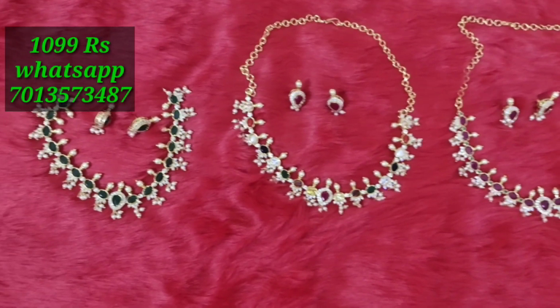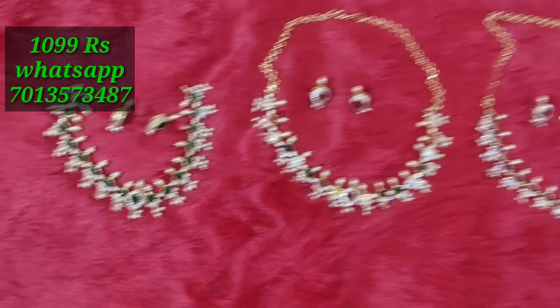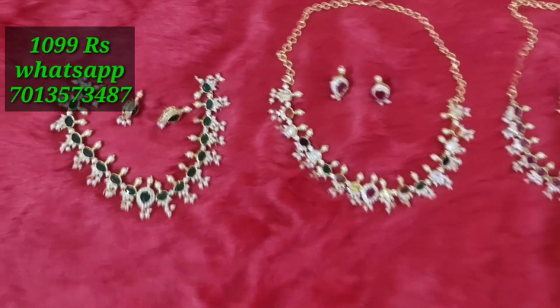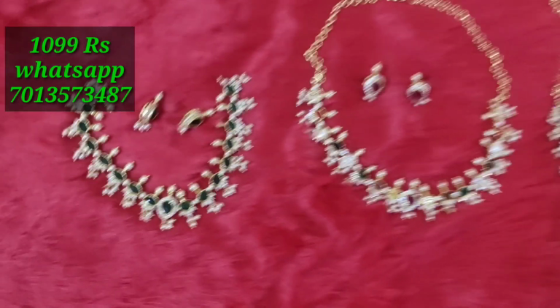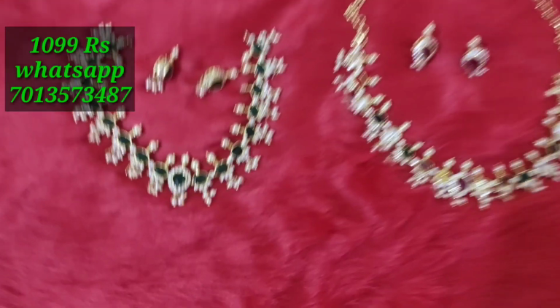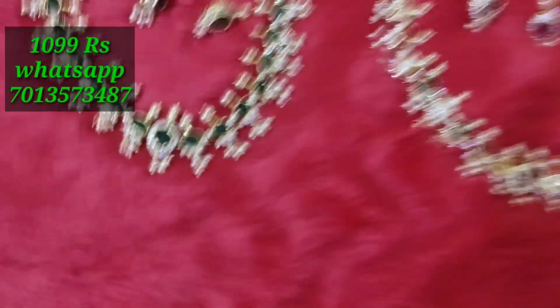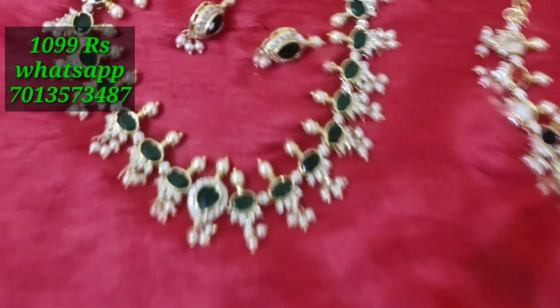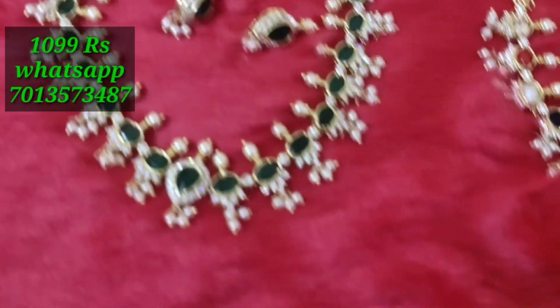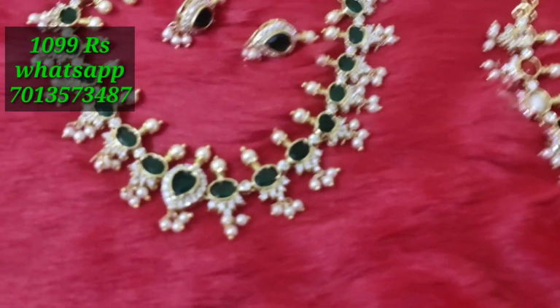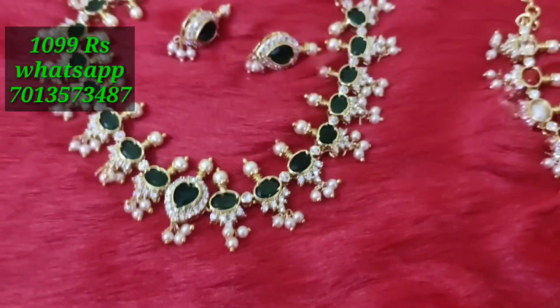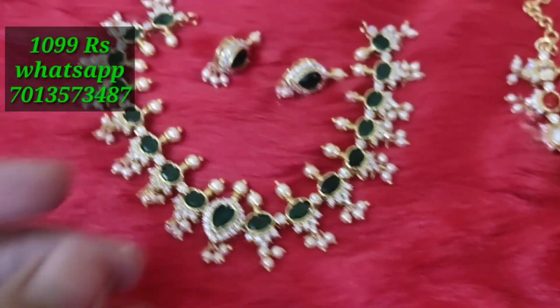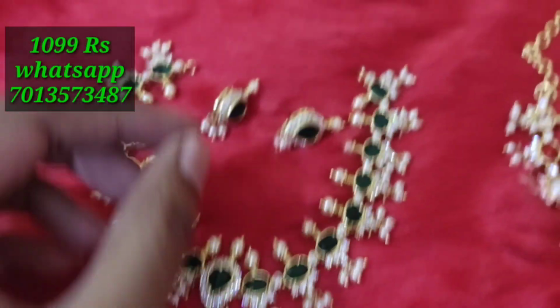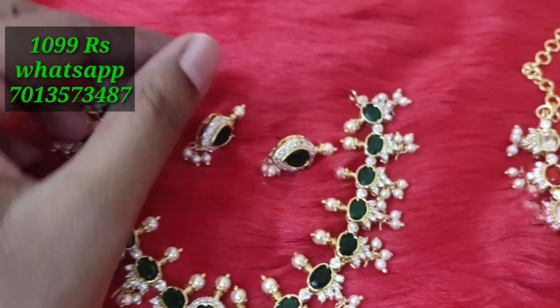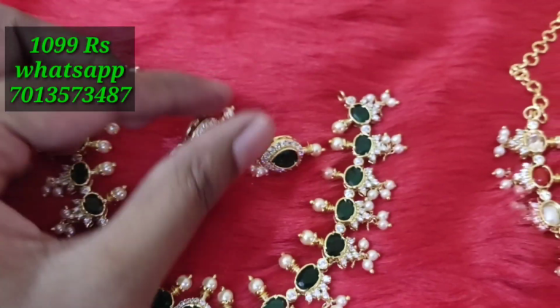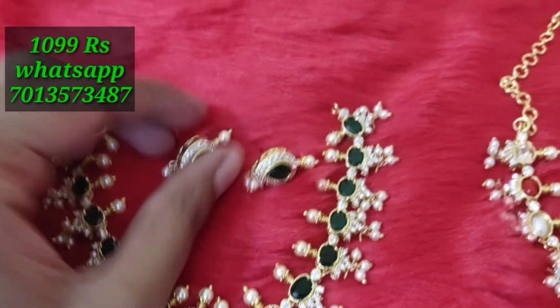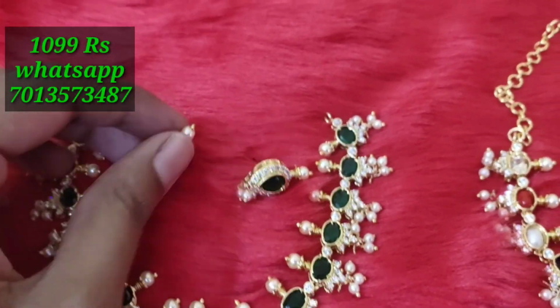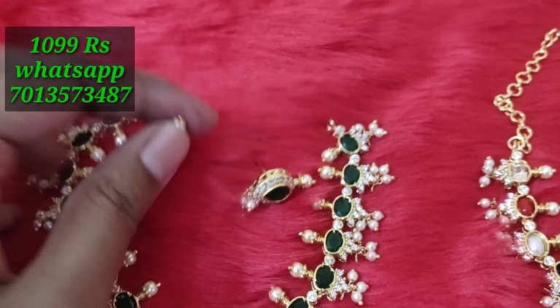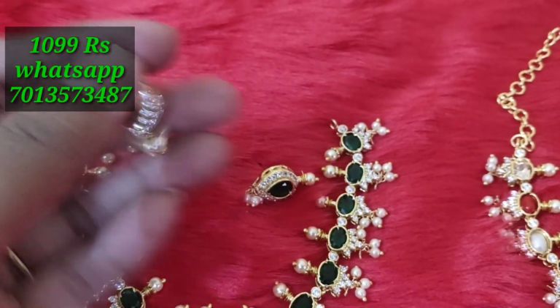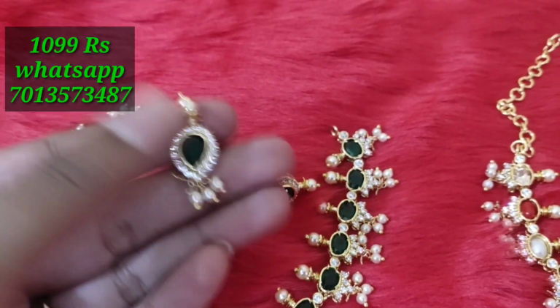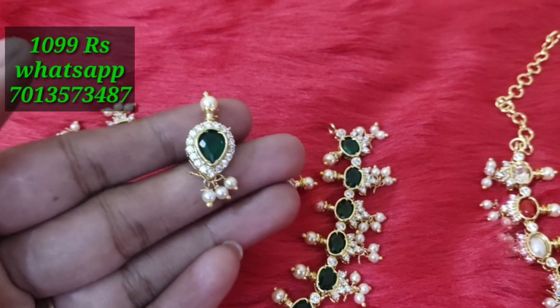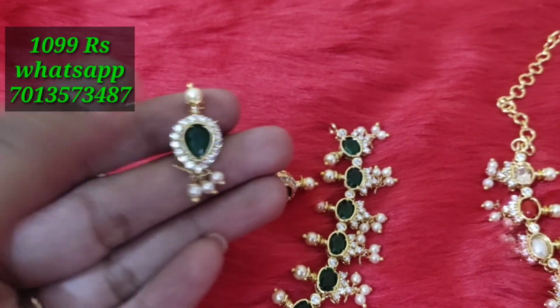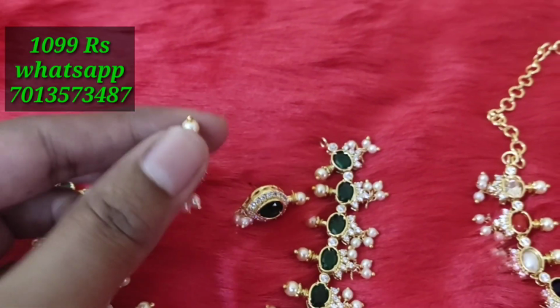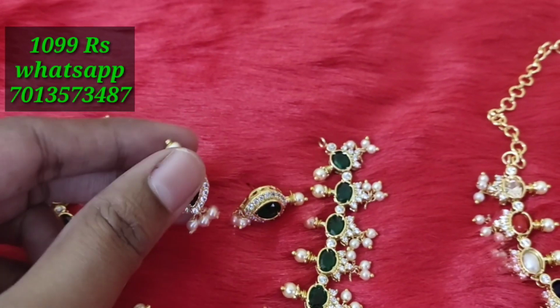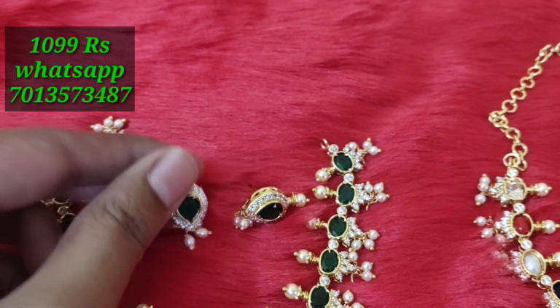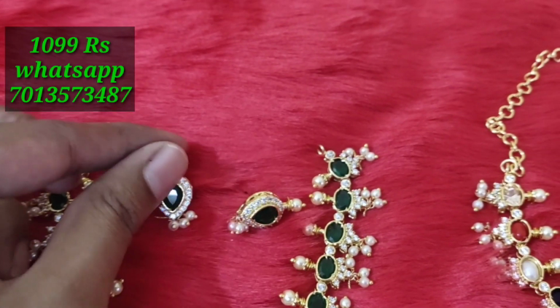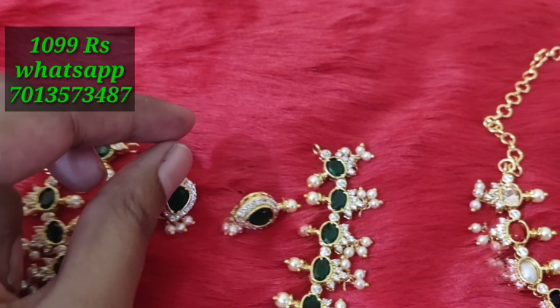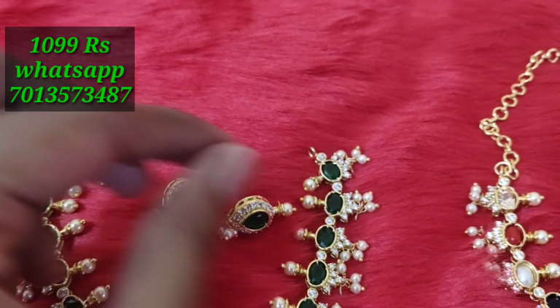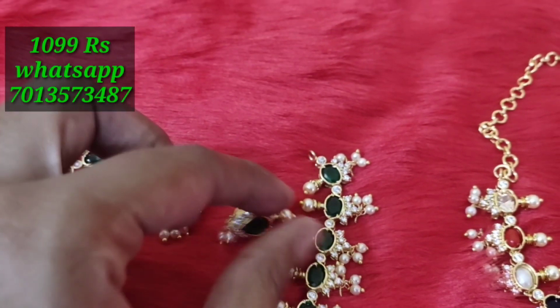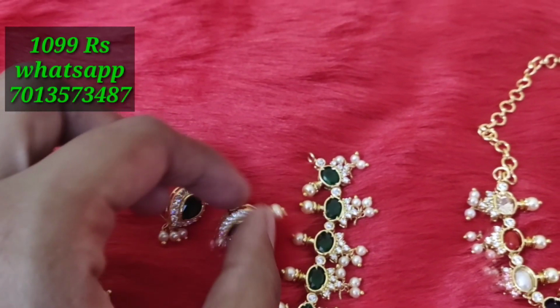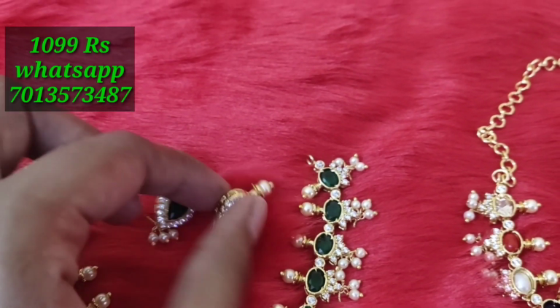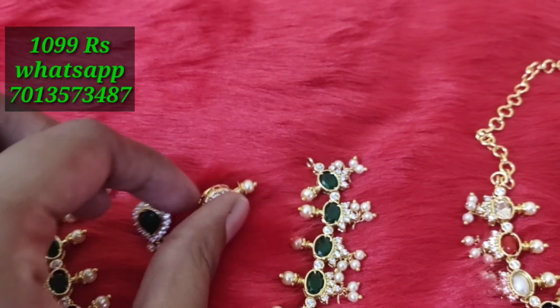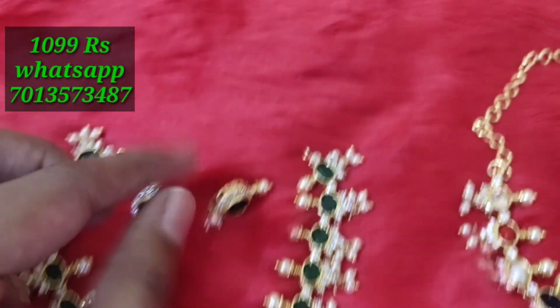Make sure to subscribe to our channel. If you want to see a new beautiful collection, subscribe and click the bell icon so you will get a notification whenever we upload a new video.